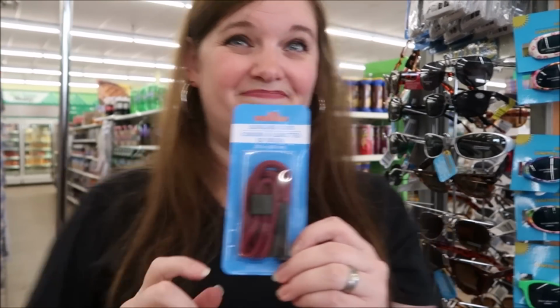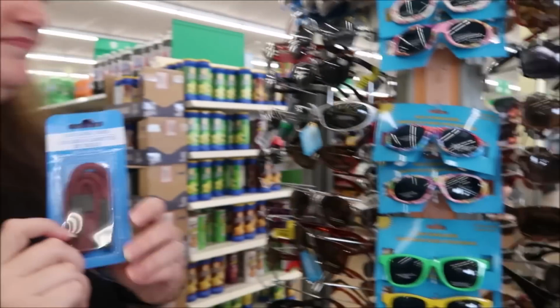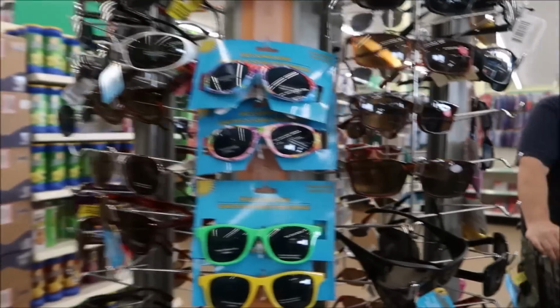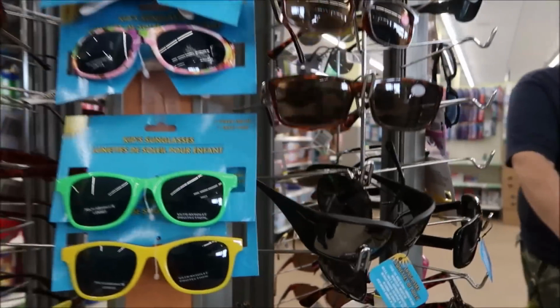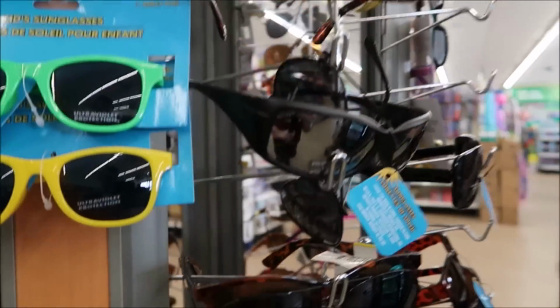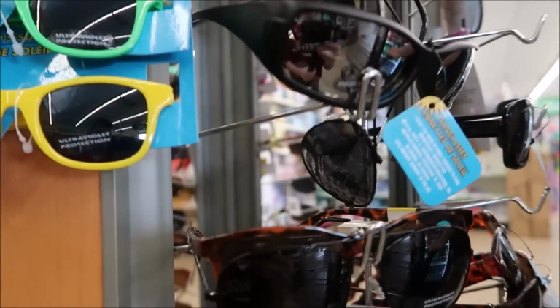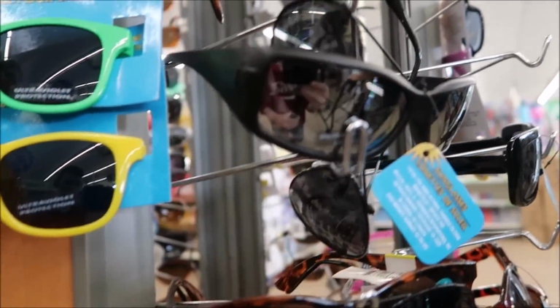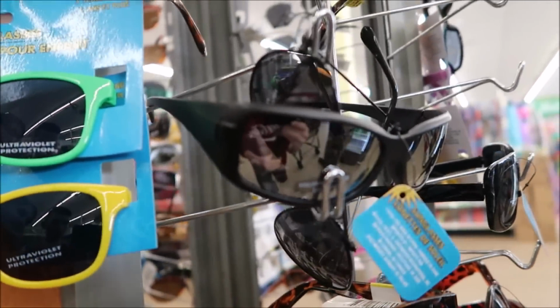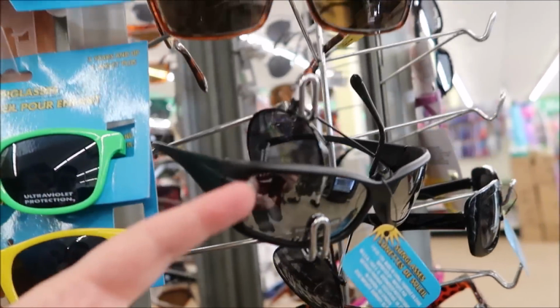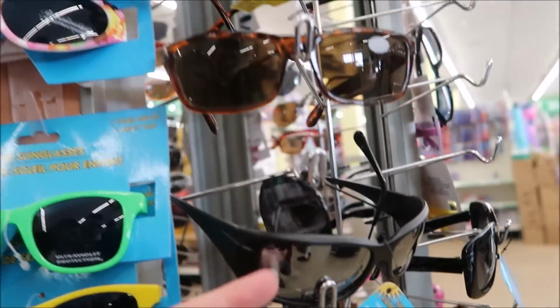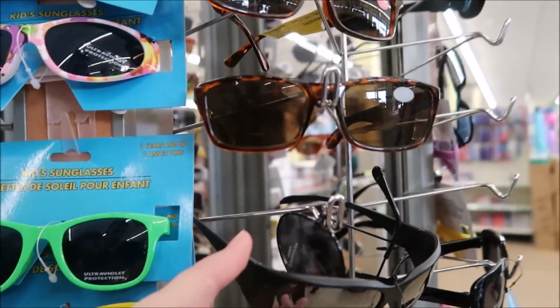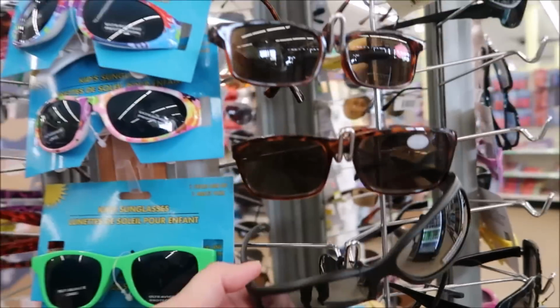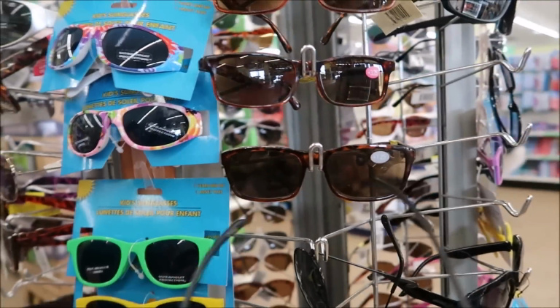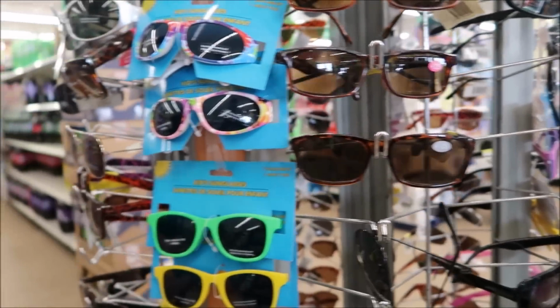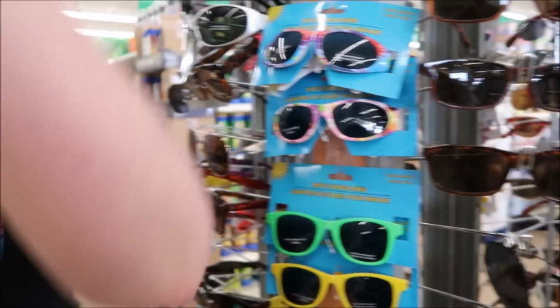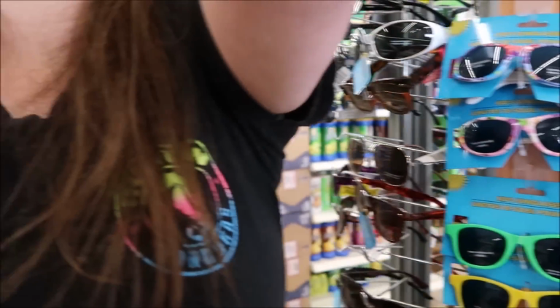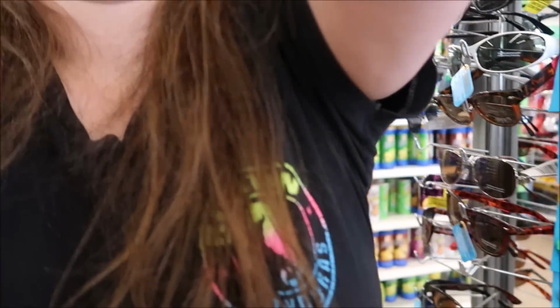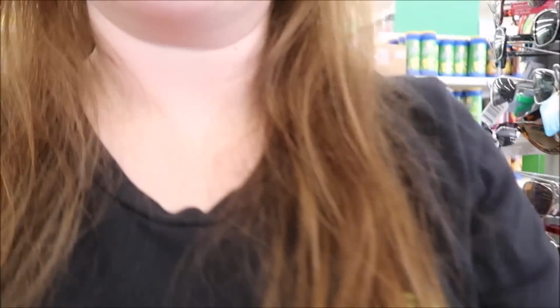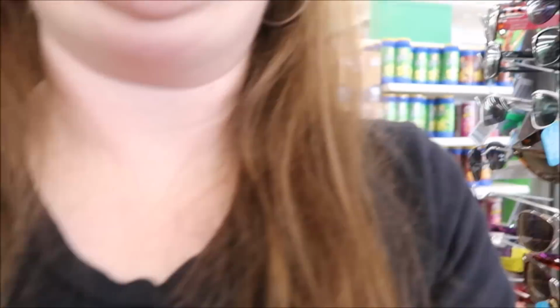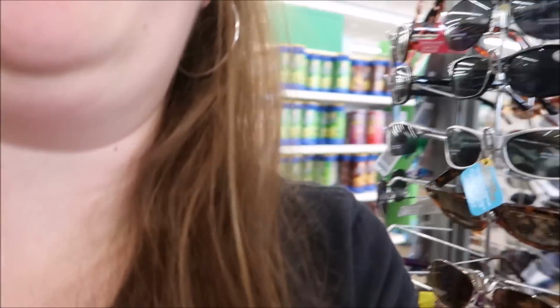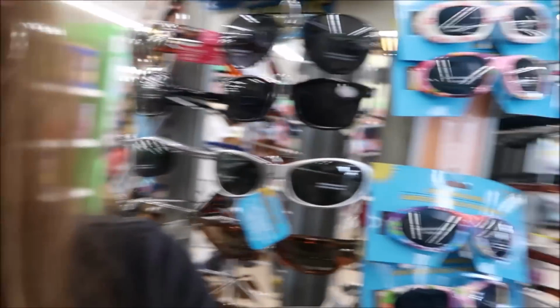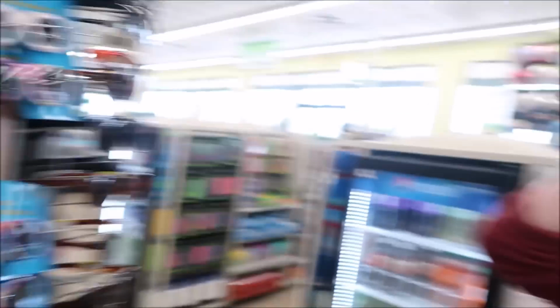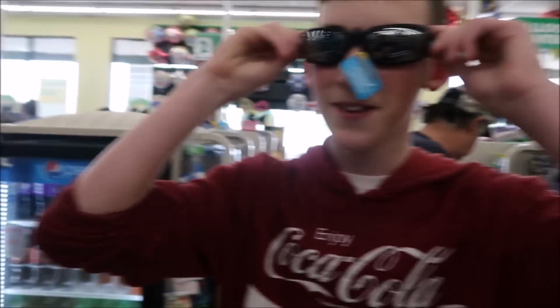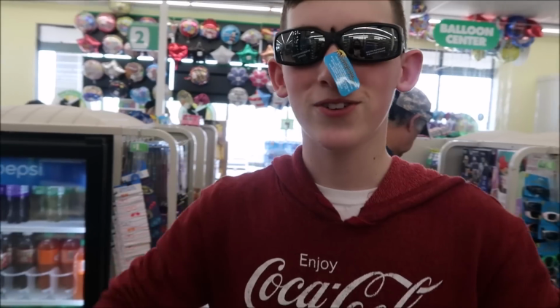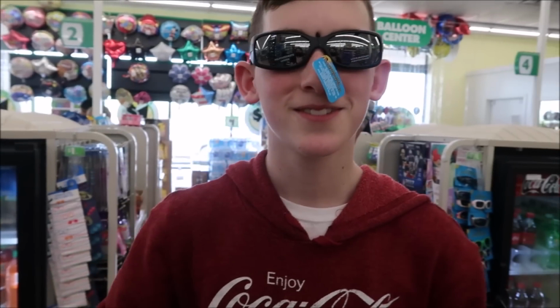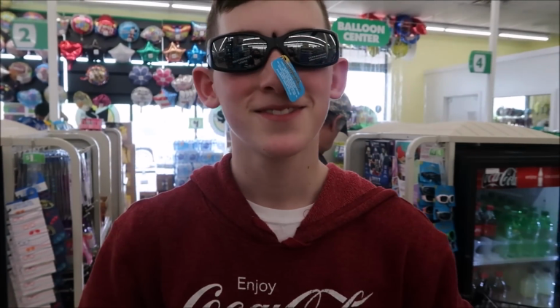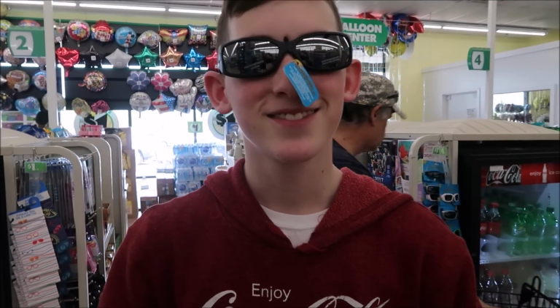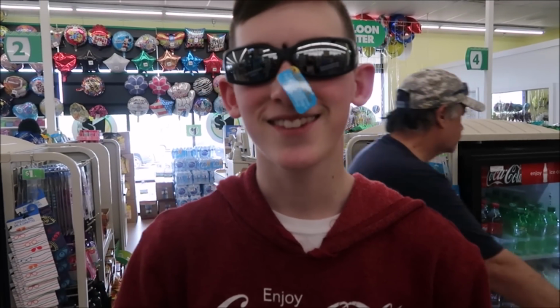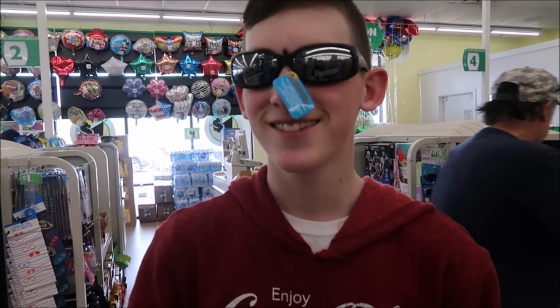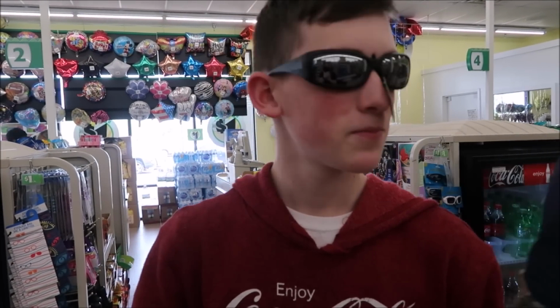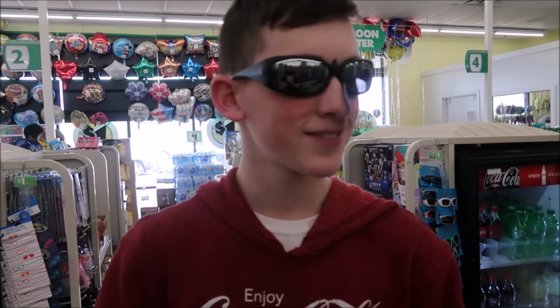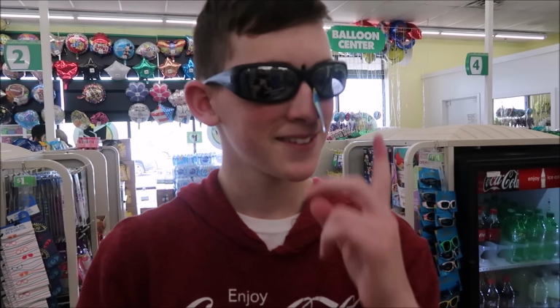I really like this pair right there. Let's try them on - you look fantastic! I especially love that blue tag hanging on your nose.